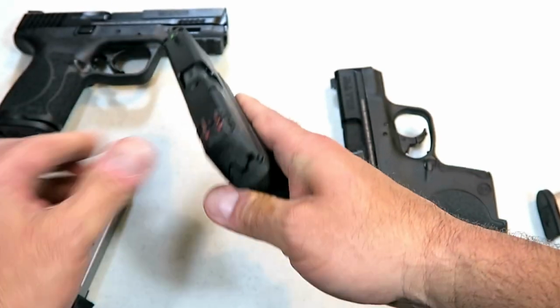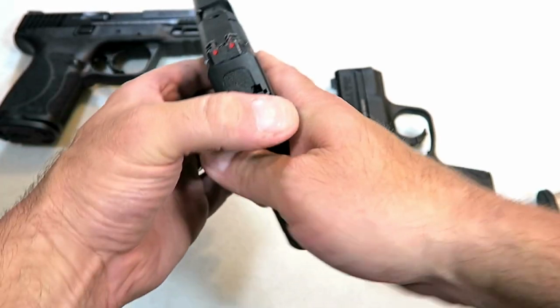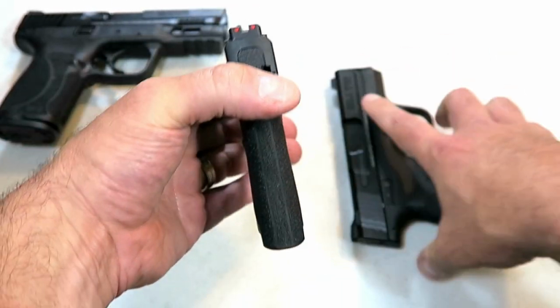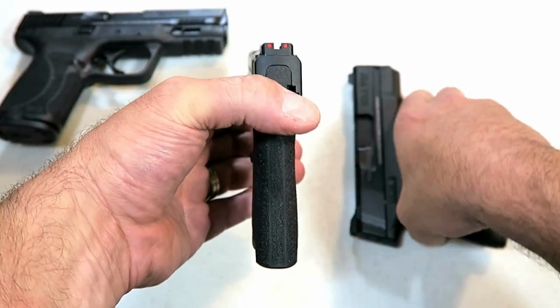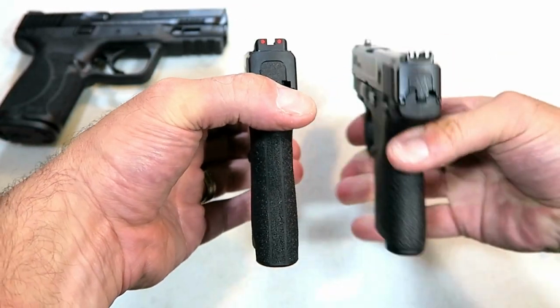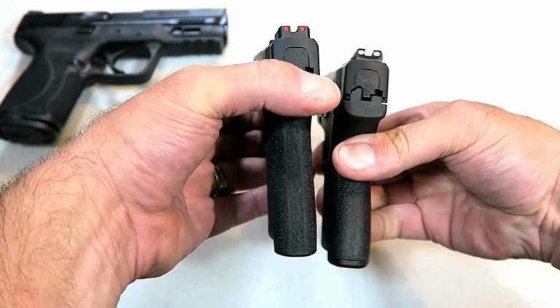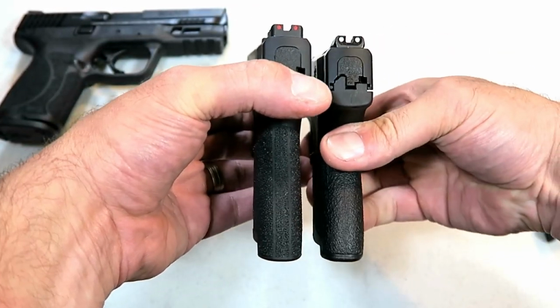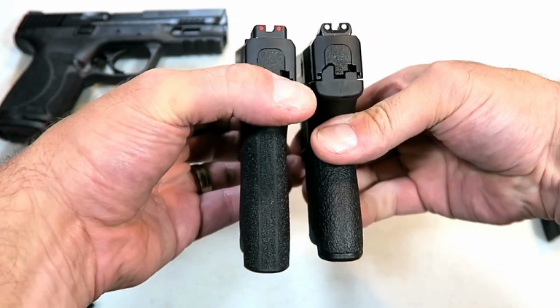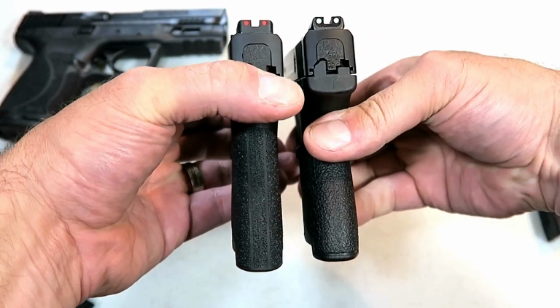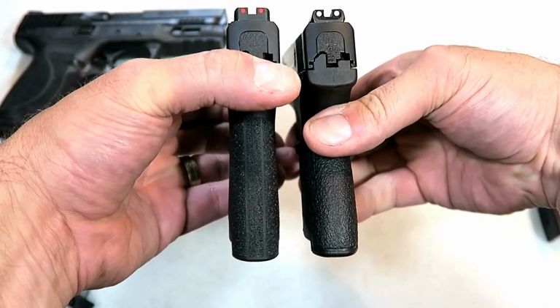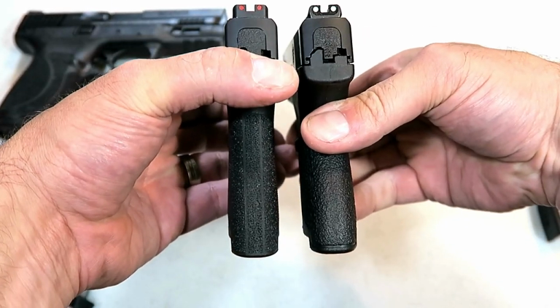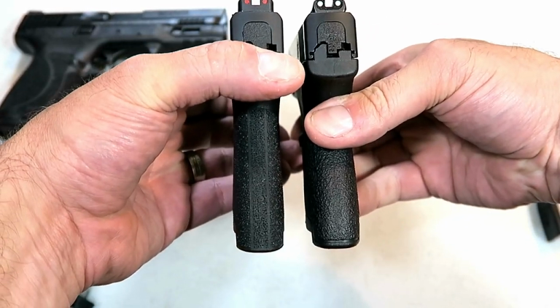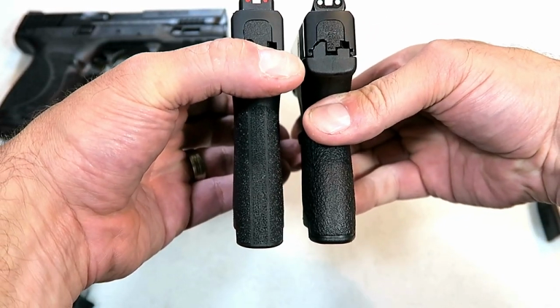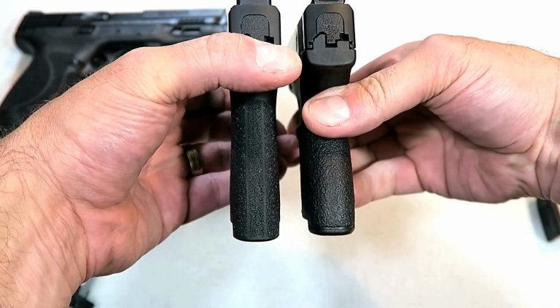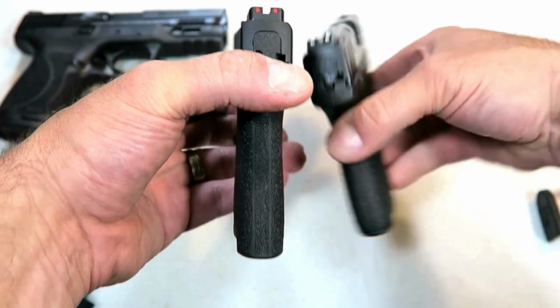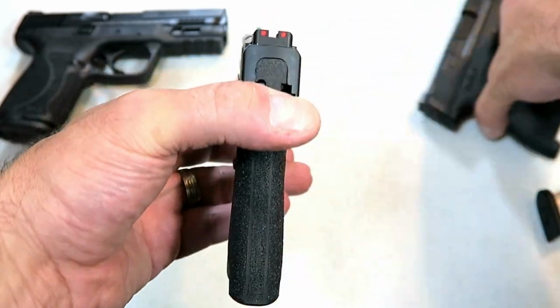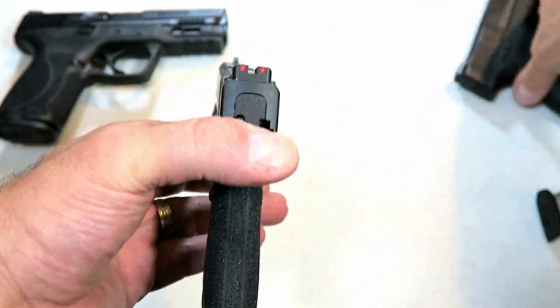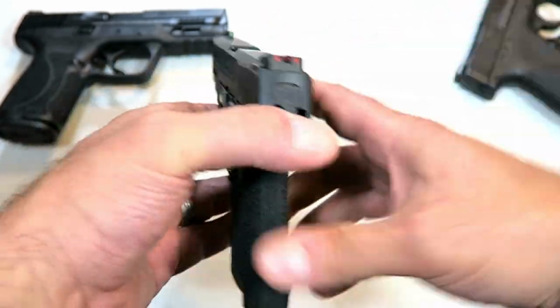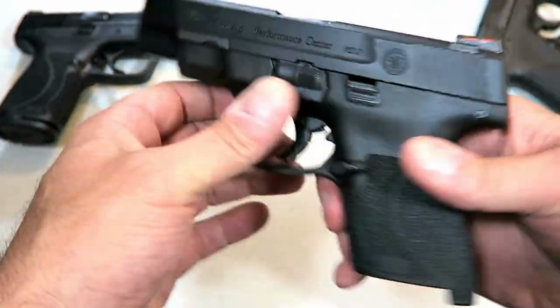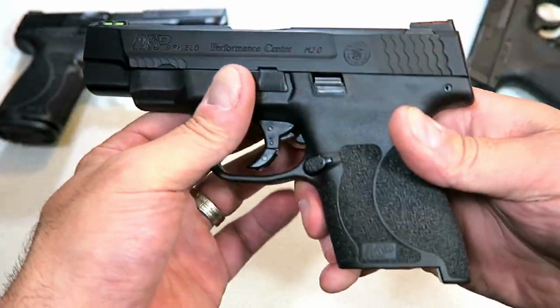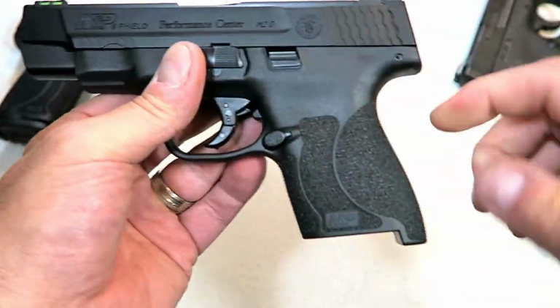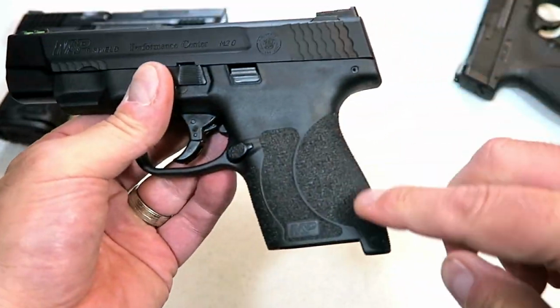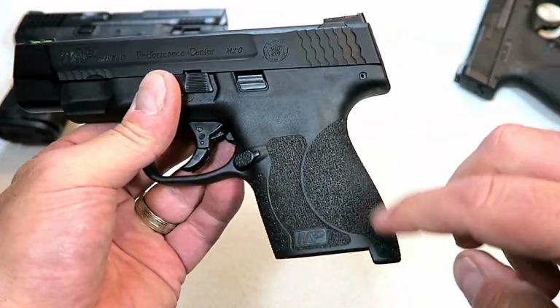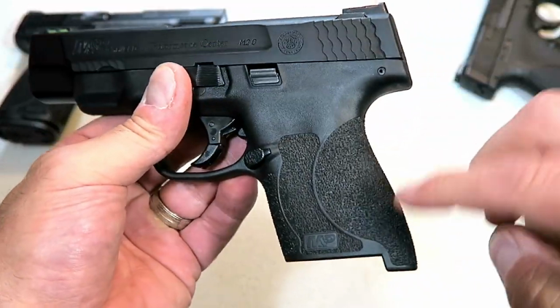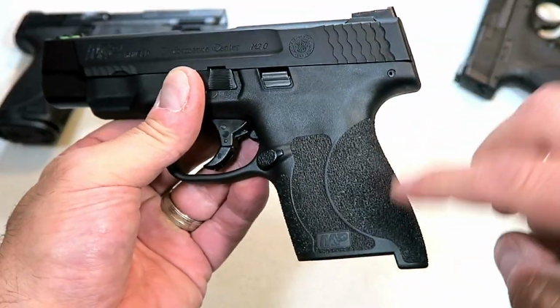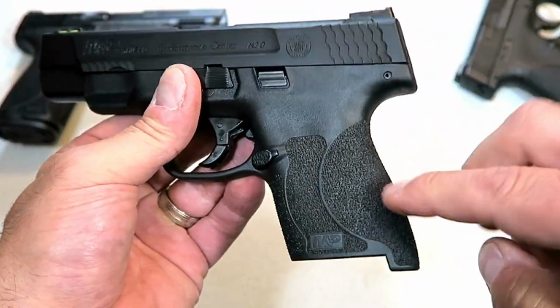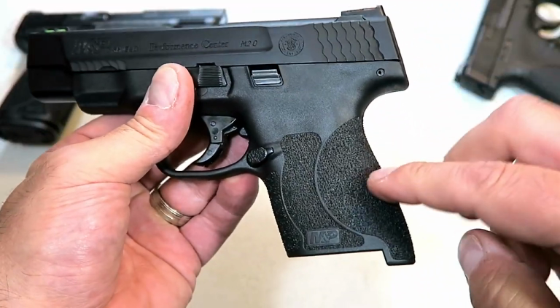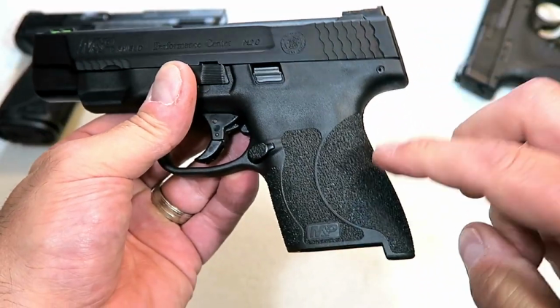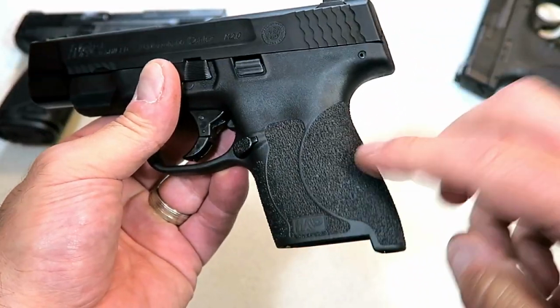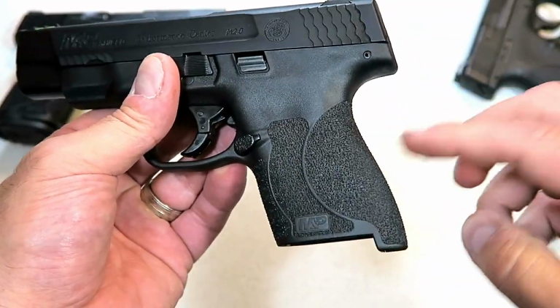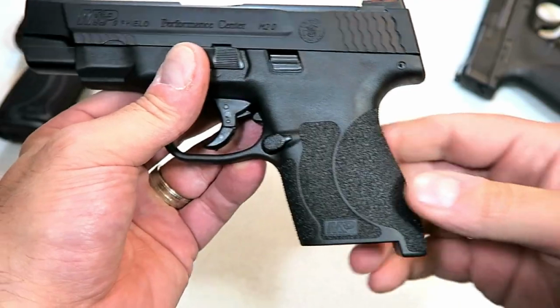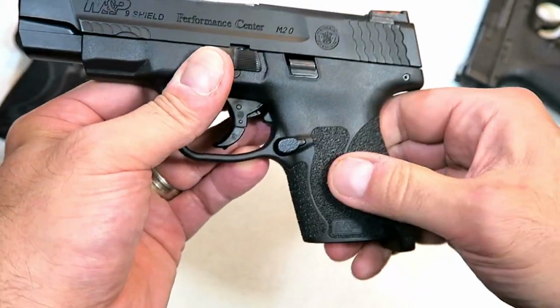If we take that mag out, we'll see that the grip is identical. One thing that 2.0 models have is a more aggressive grip texturing, and they really do feel nice.